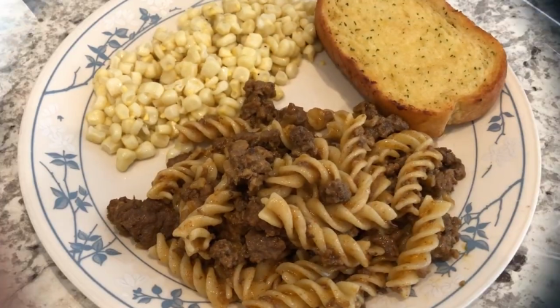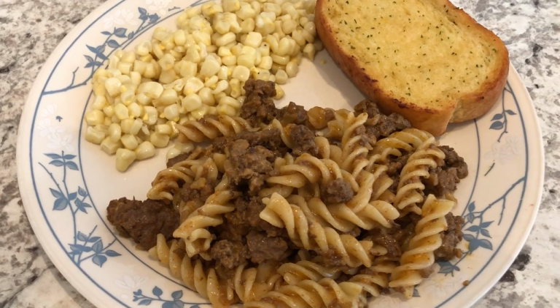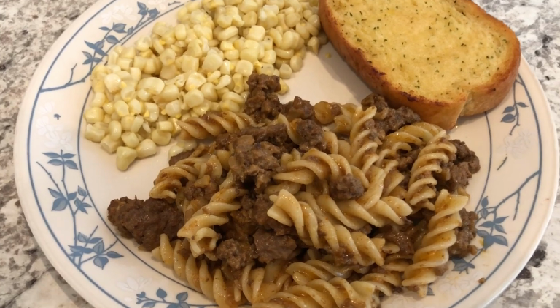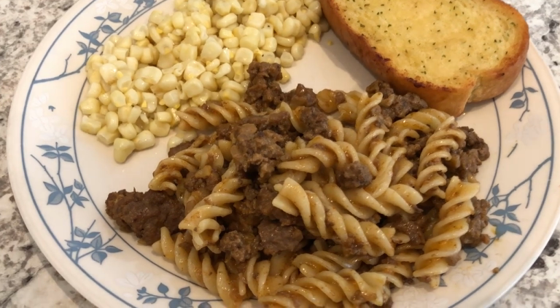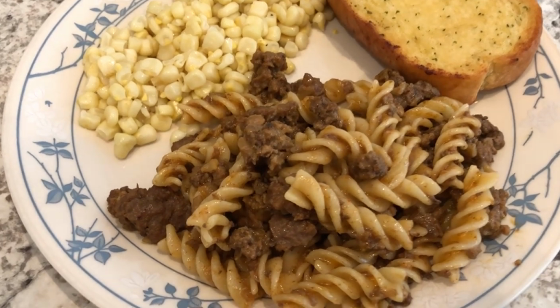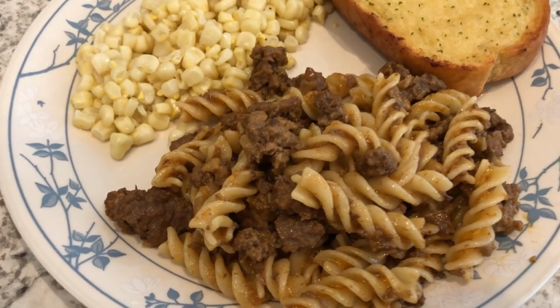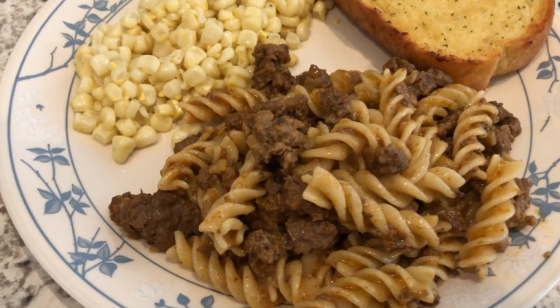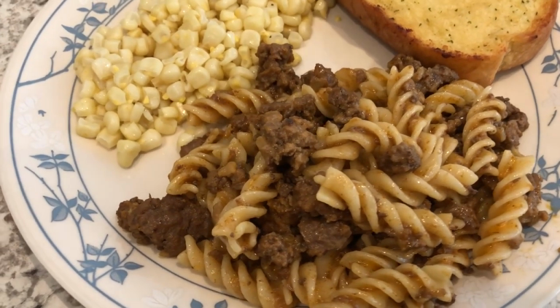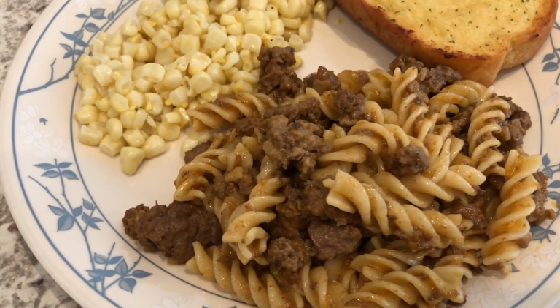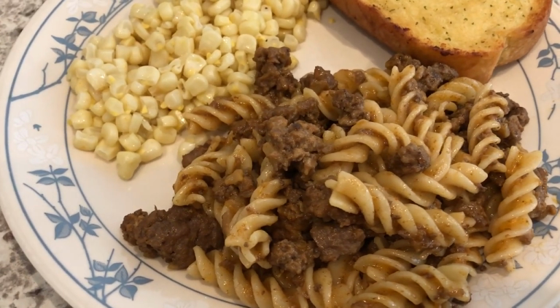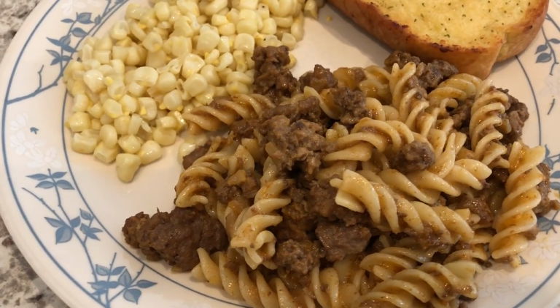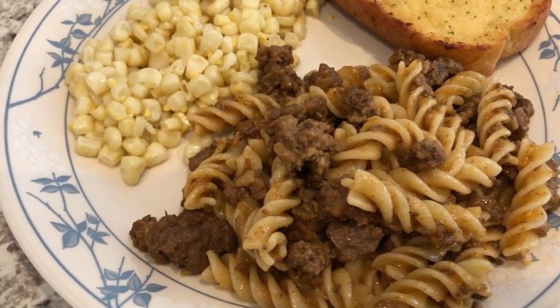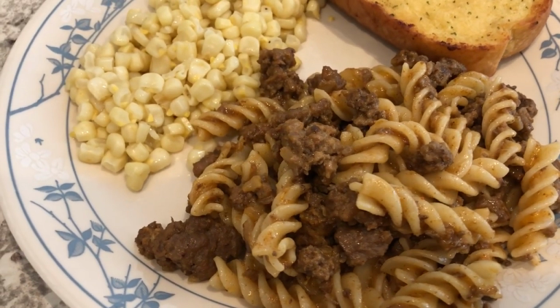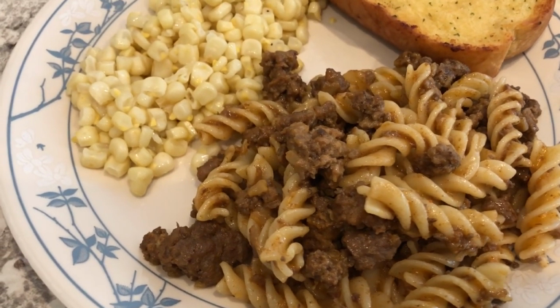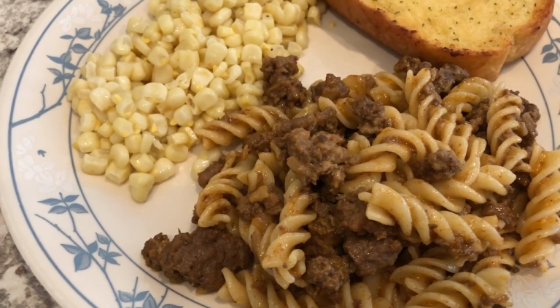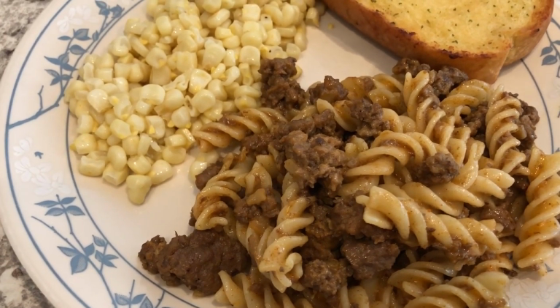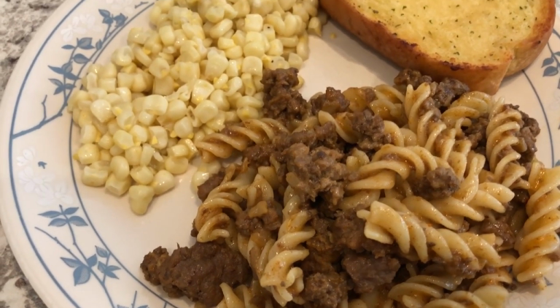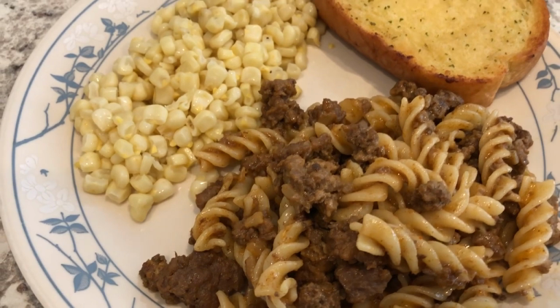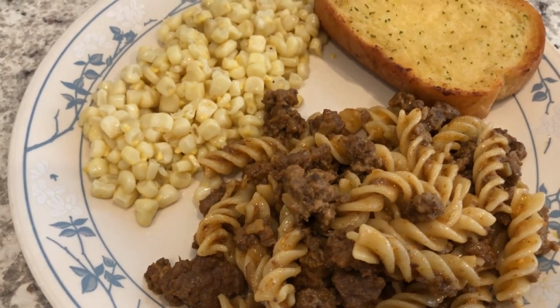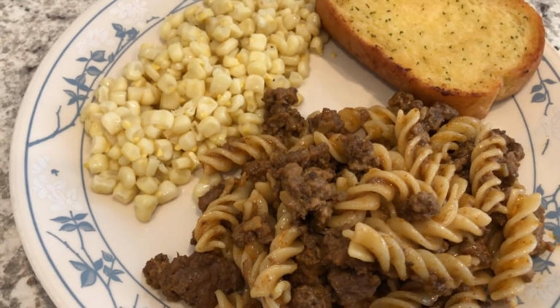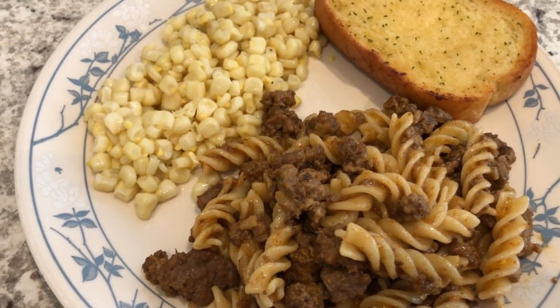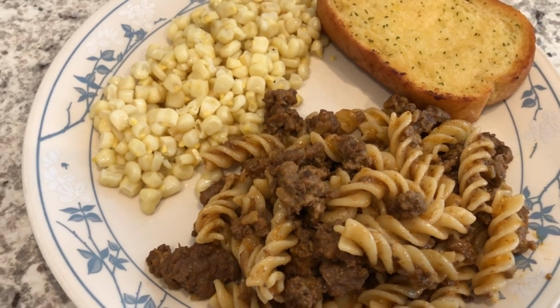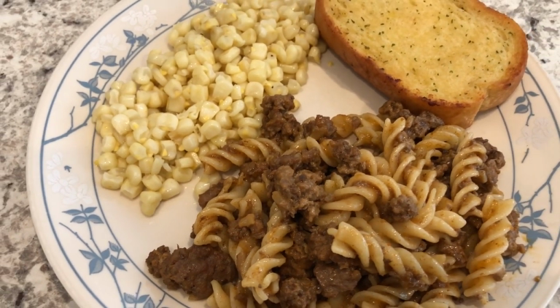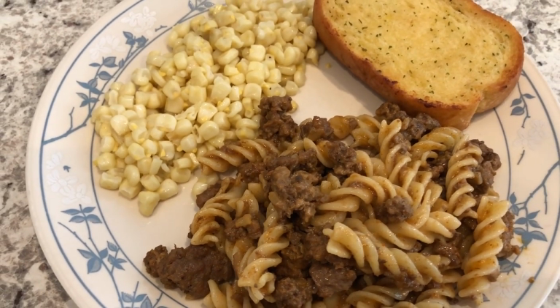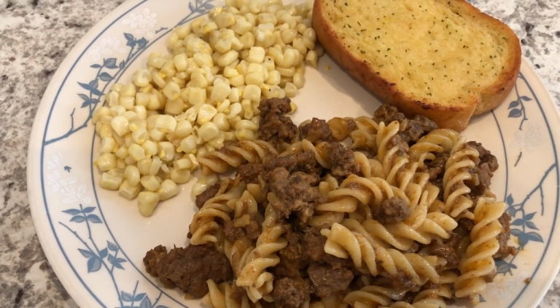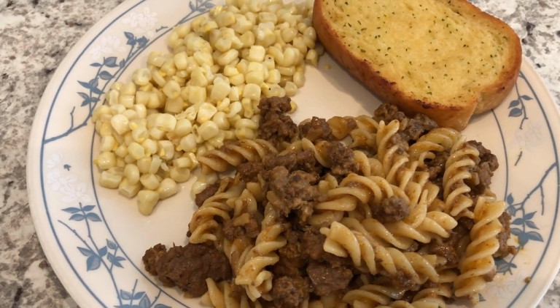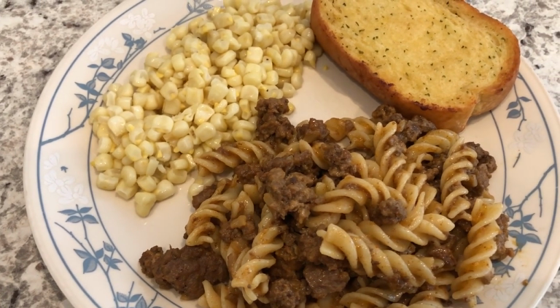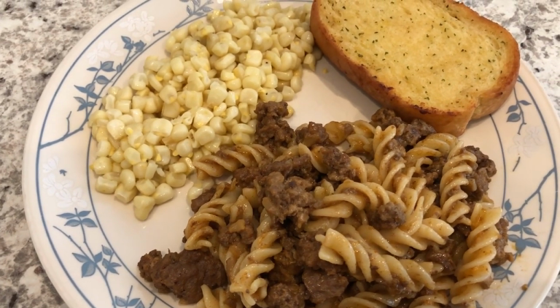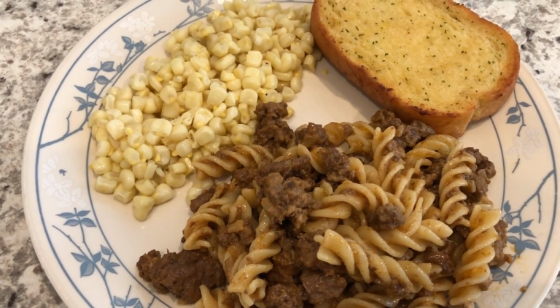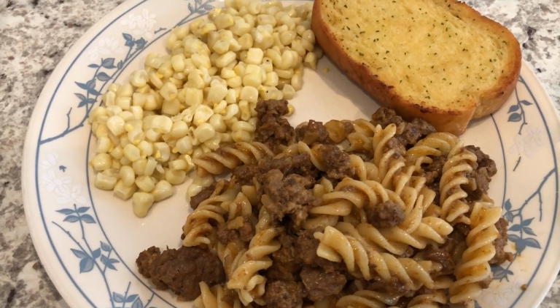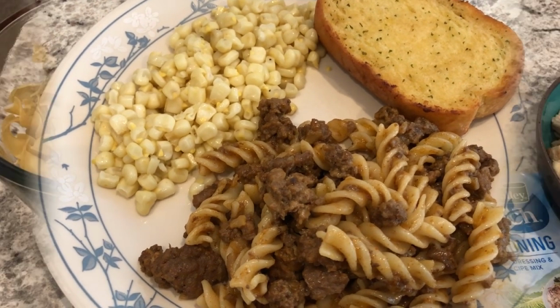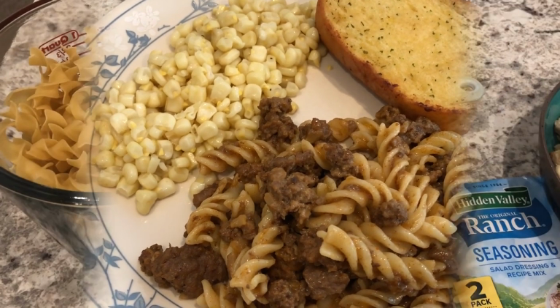Here it is — very tasty, I like it a lot, I'll definitely make this again. I am serving it with some sweet corn and garlic bread.